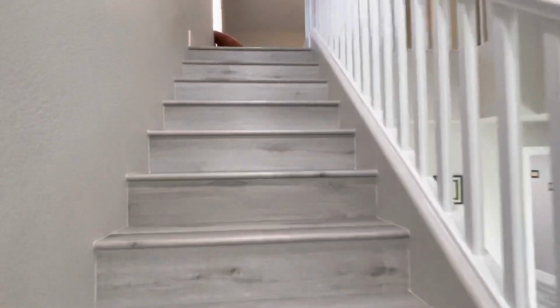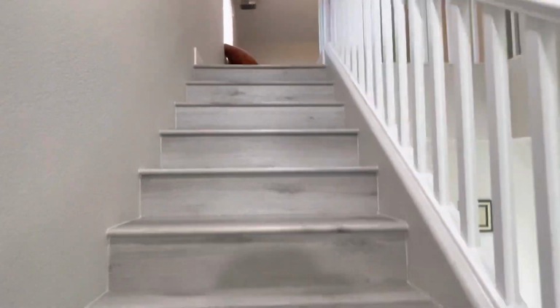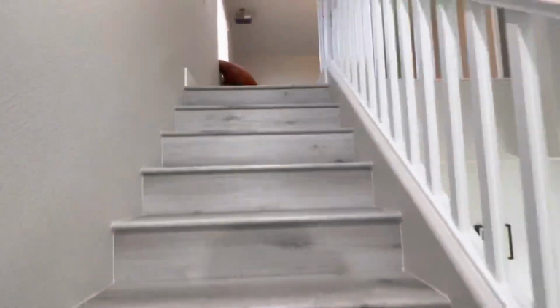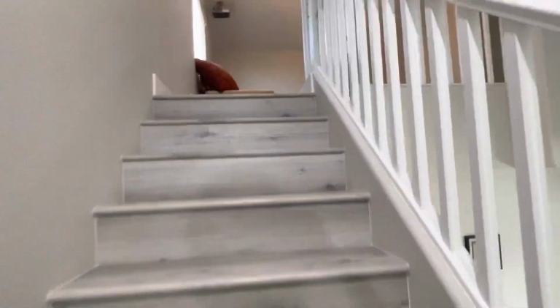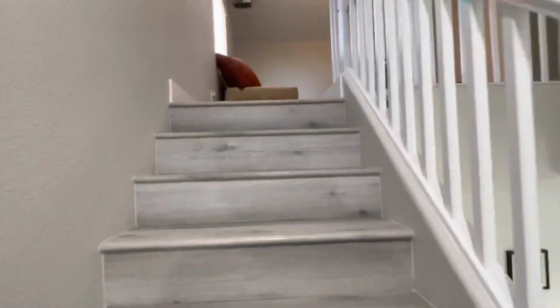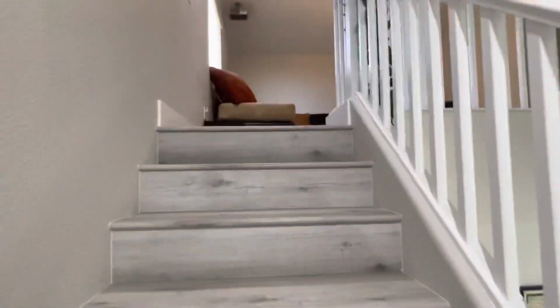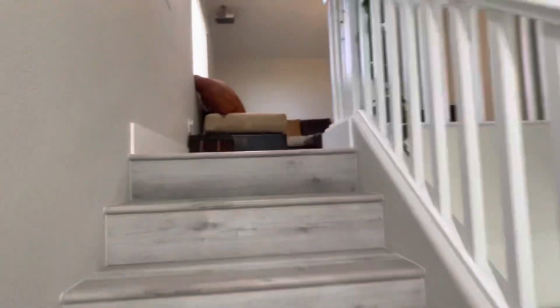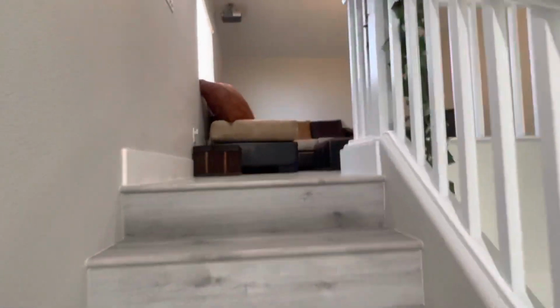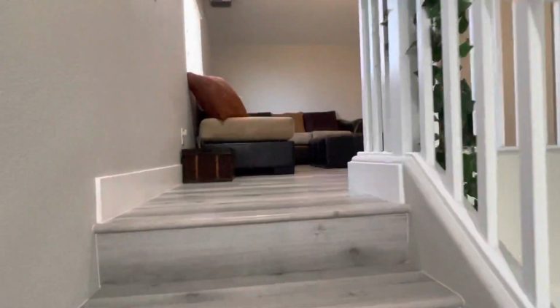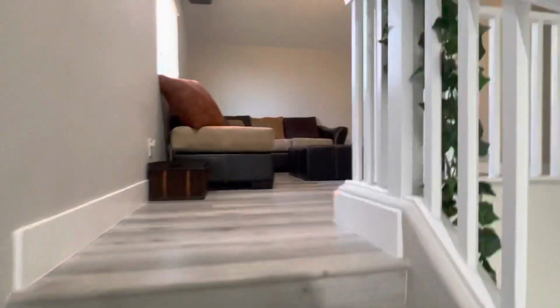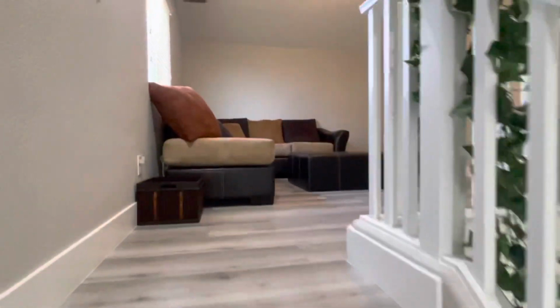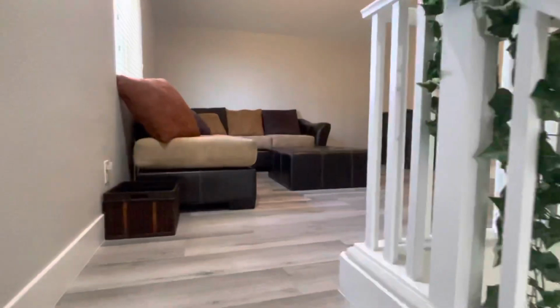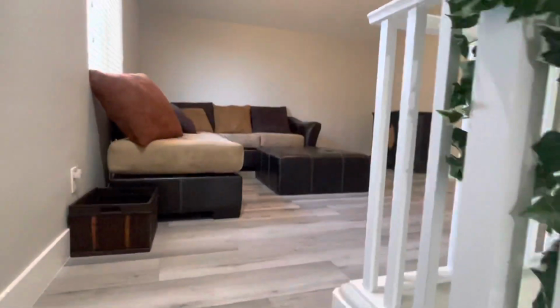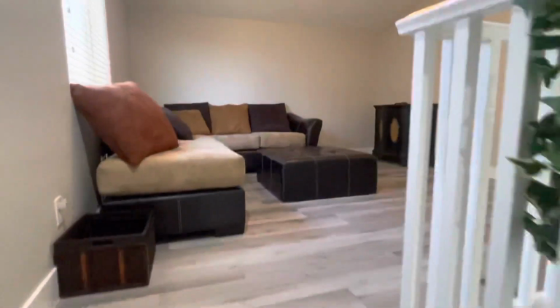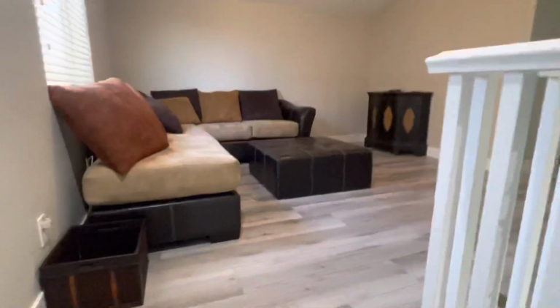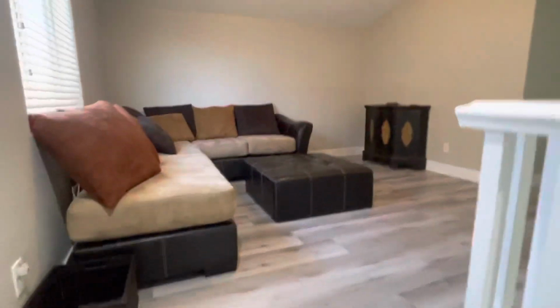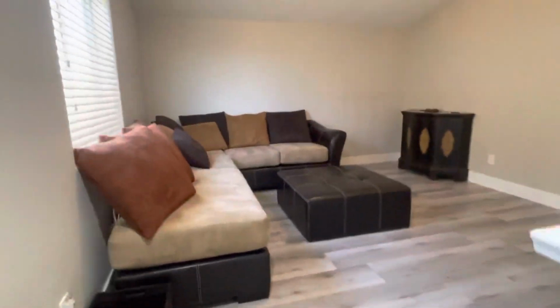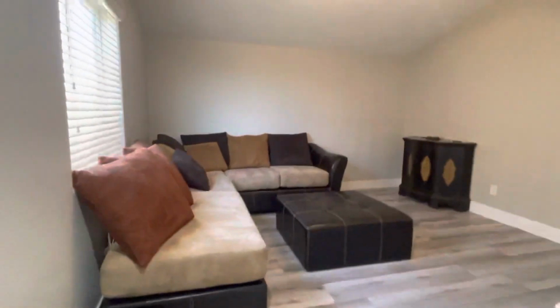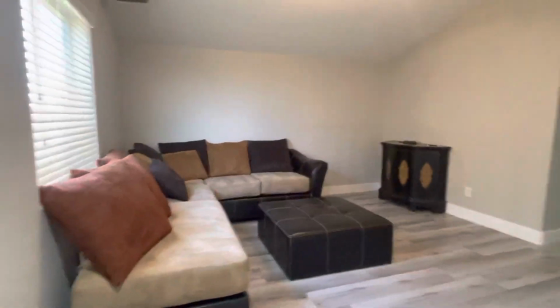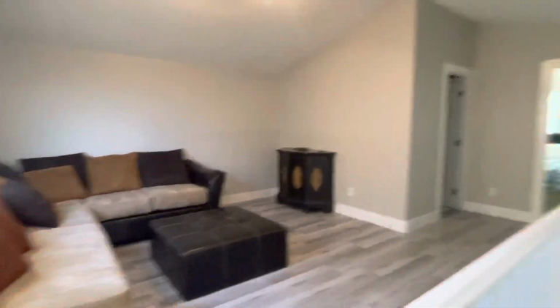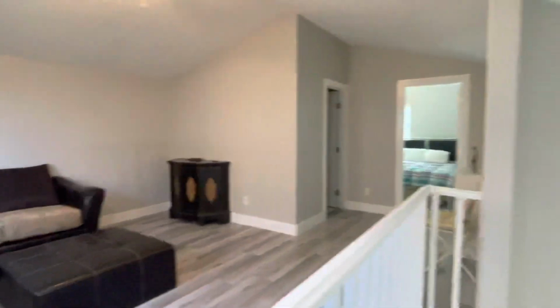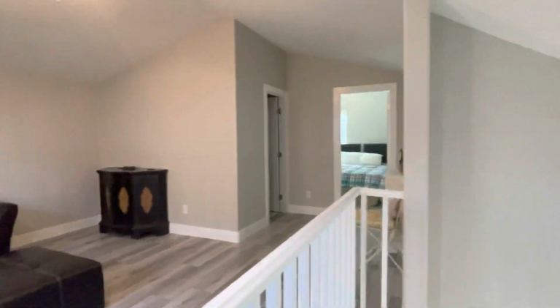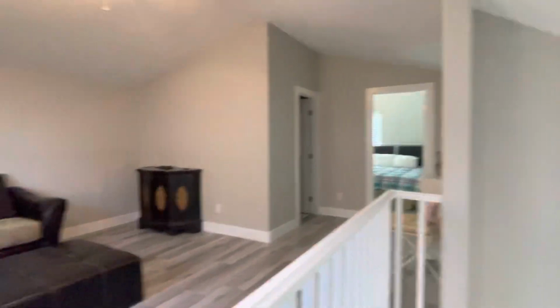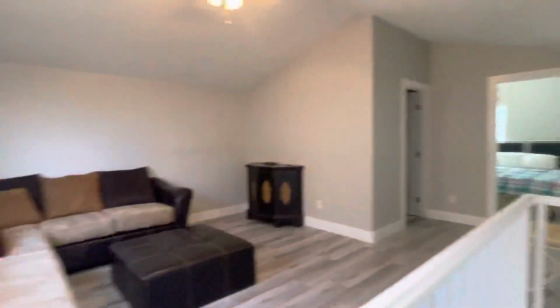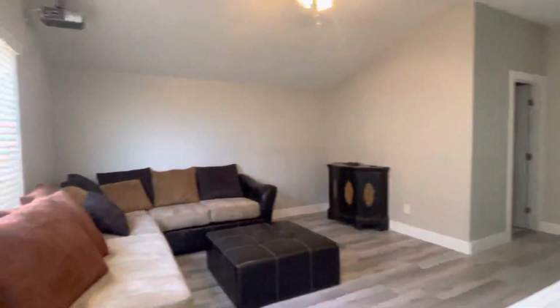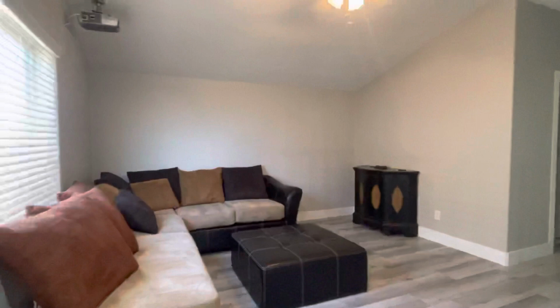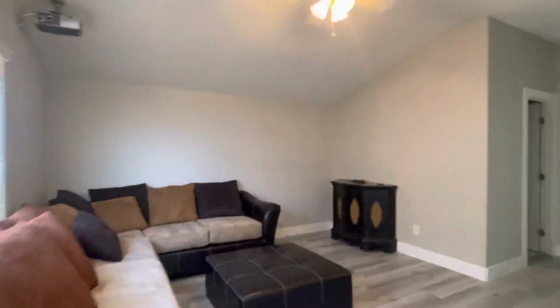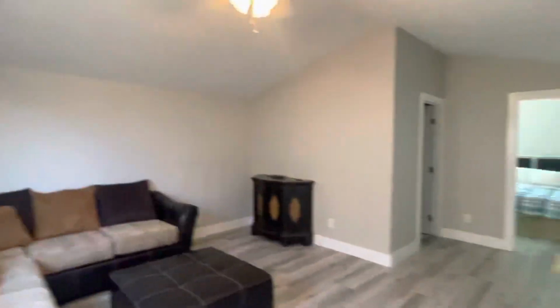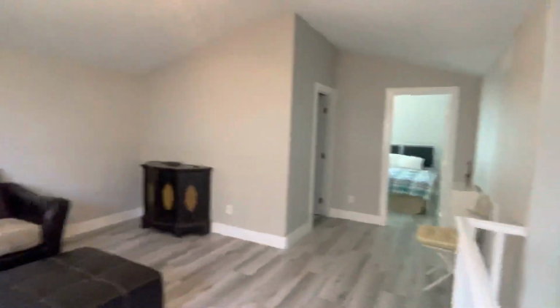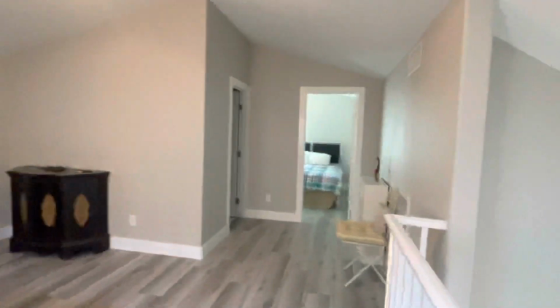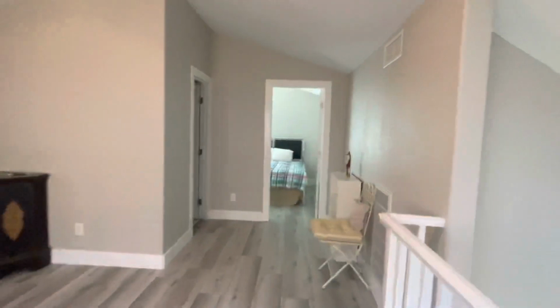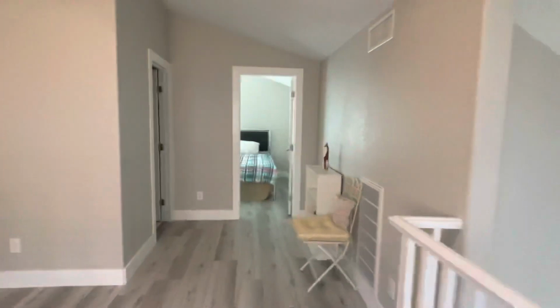Upstairs there's a whole loft area, so you can use this like a whole other apartment up here if you wanted to — a living room area with its own bedroom and bath.